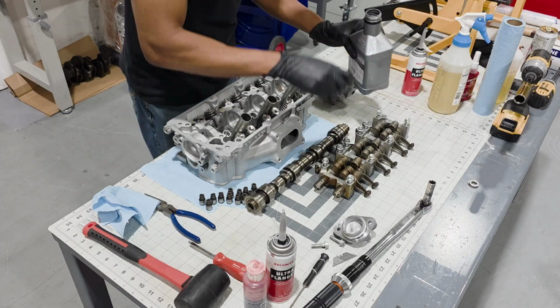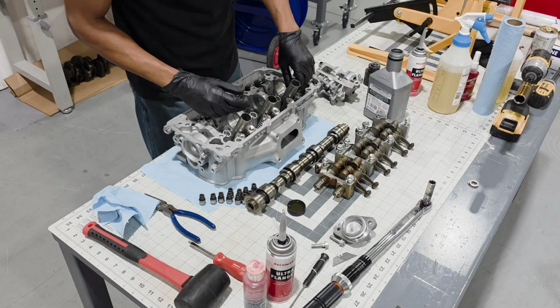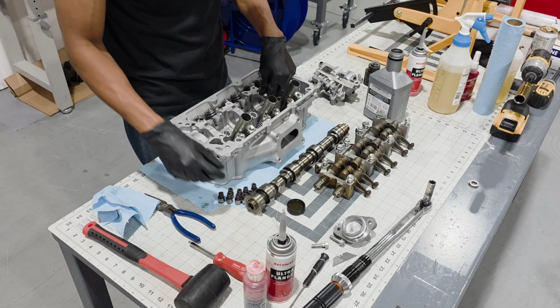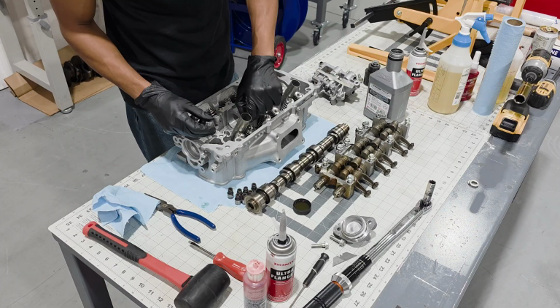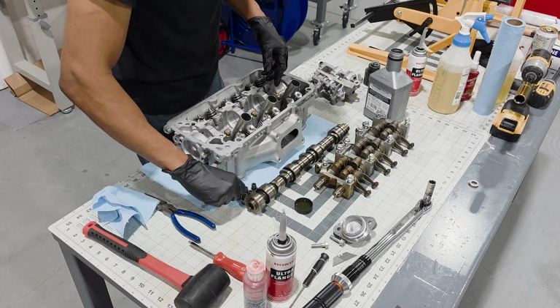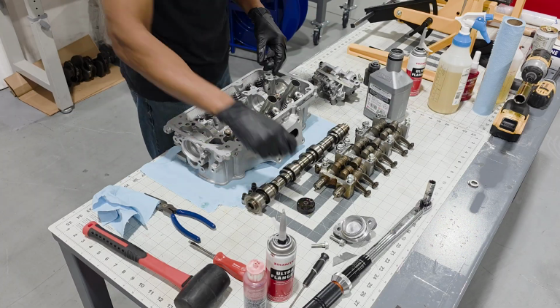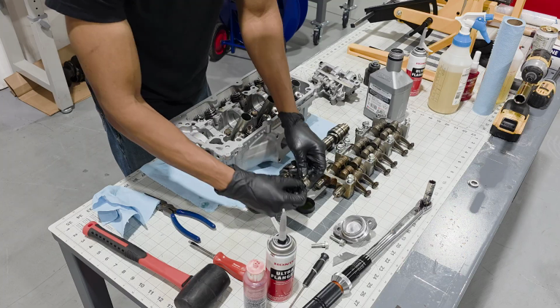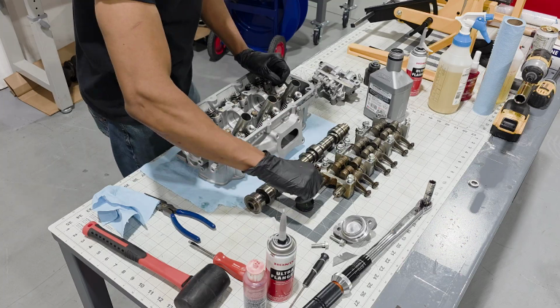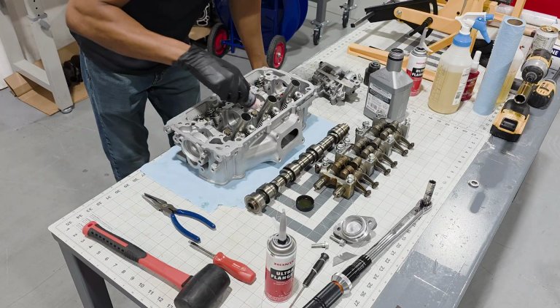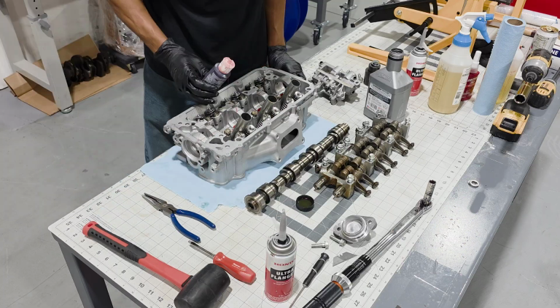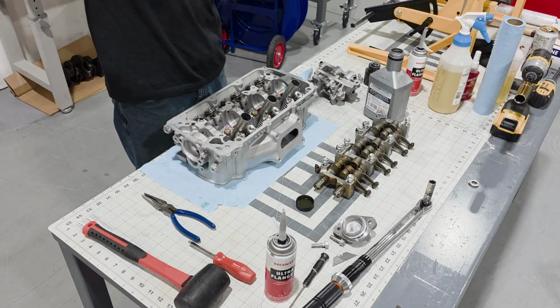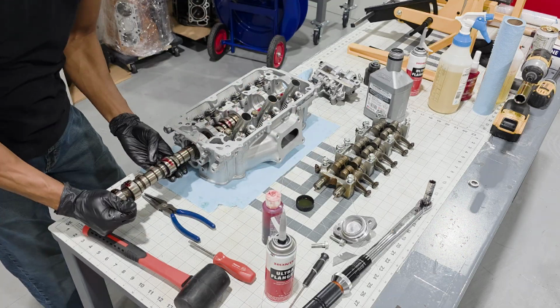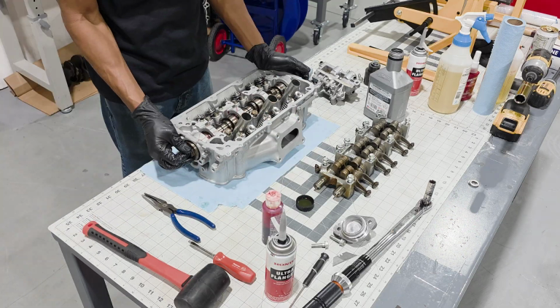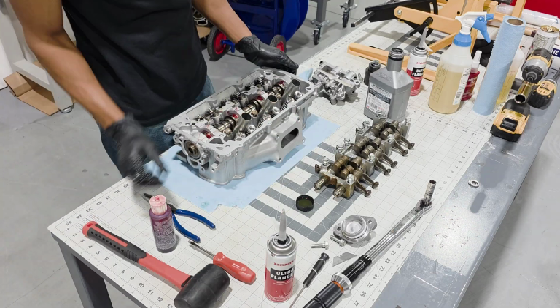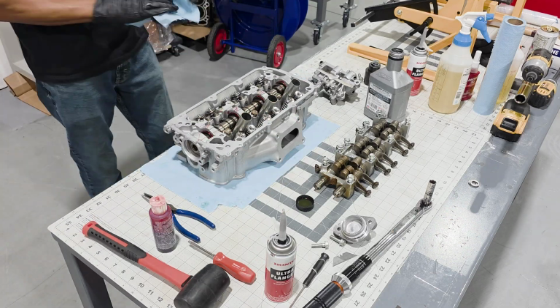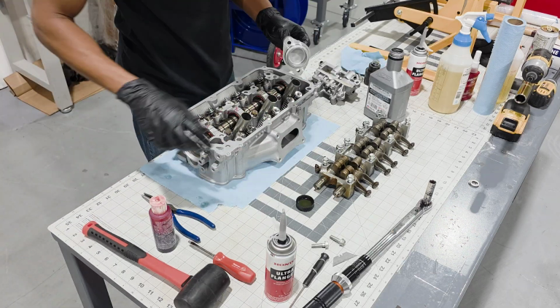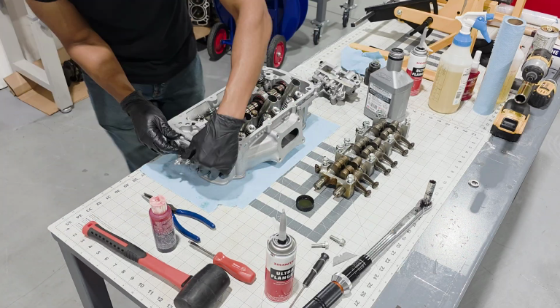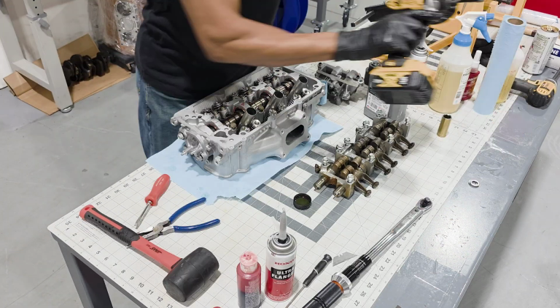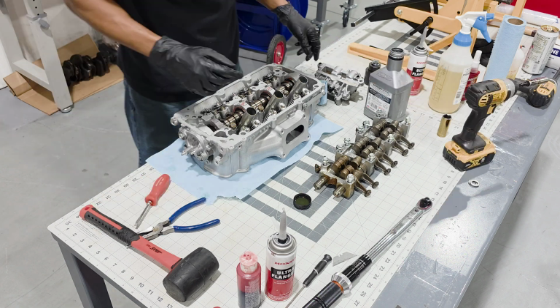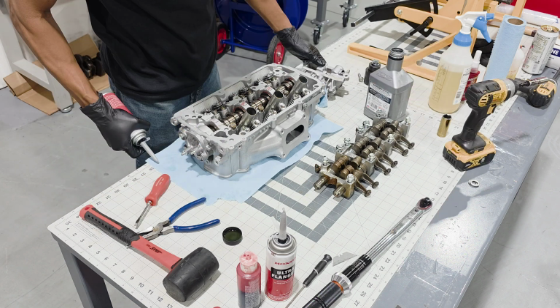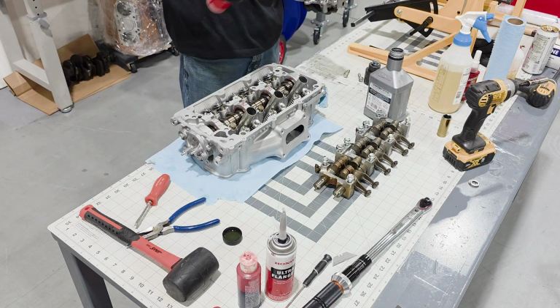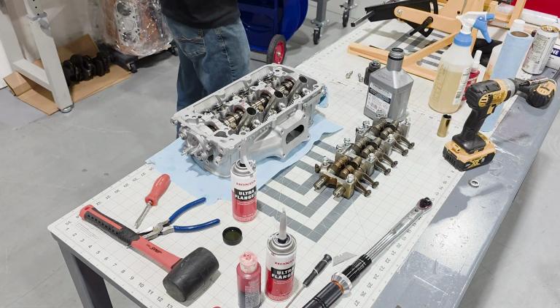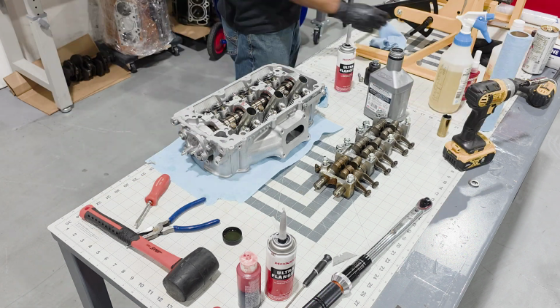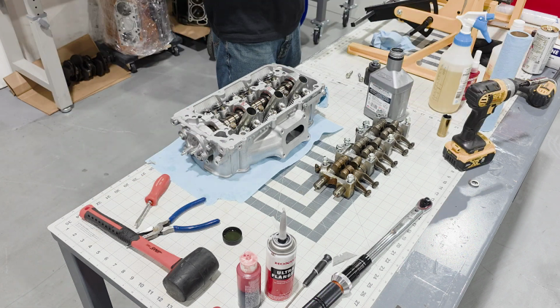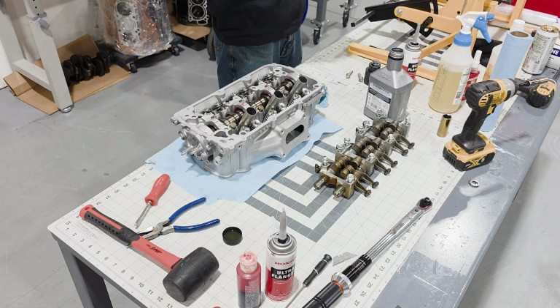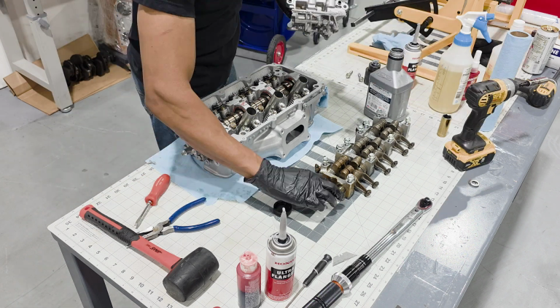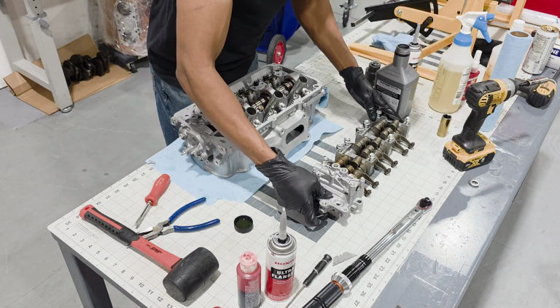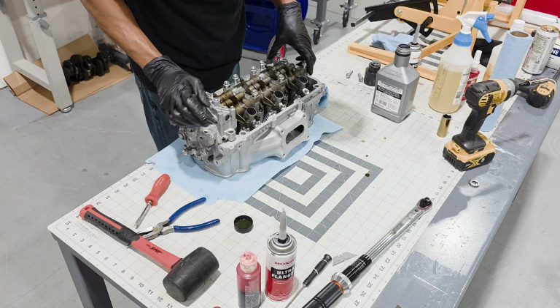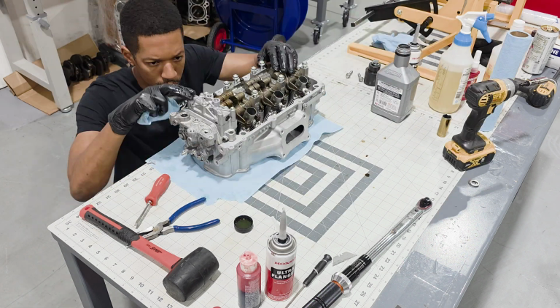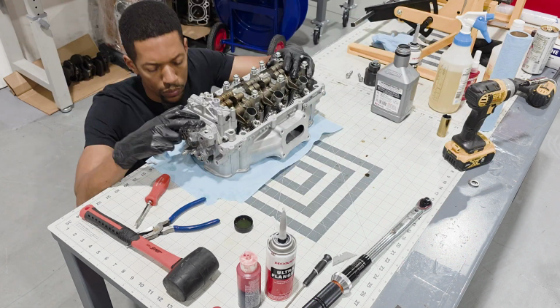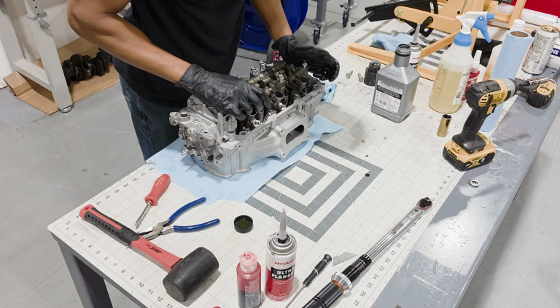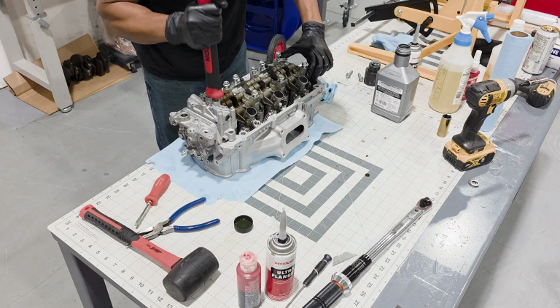Now that all of the springs are installed, I'm going to go ahead and put in the lost motion springs. The J35 Y1 engines use 12 of them since it's a VCM engine. I'm going to go ahead and get the camshaft installed with some assembly lube, and the next step is to go ahead and get the rocker assembly installed and torqued down.